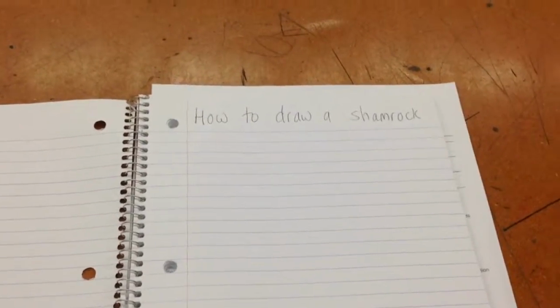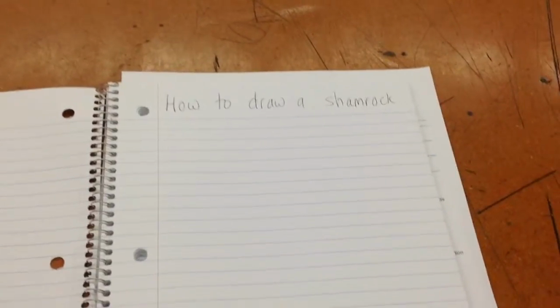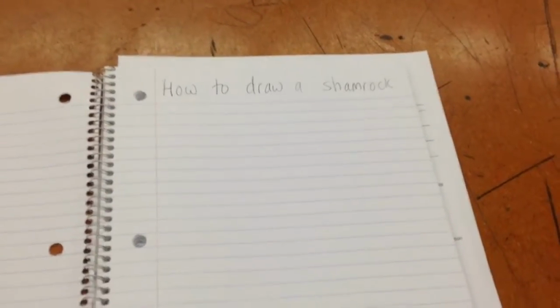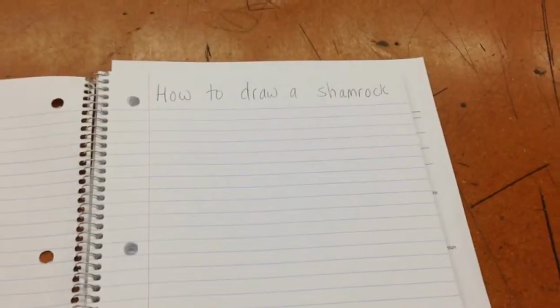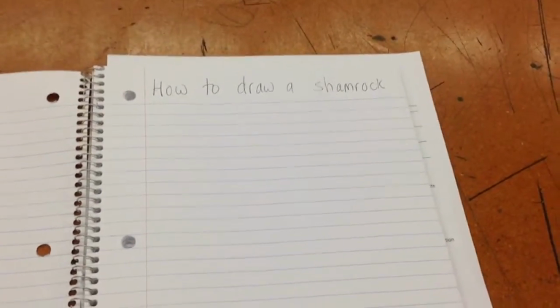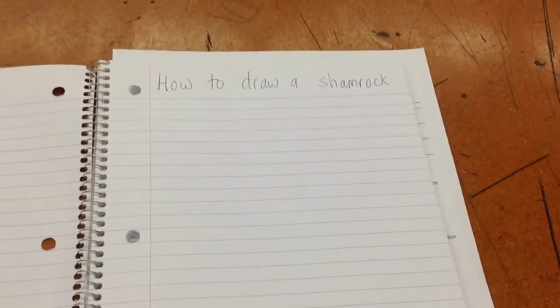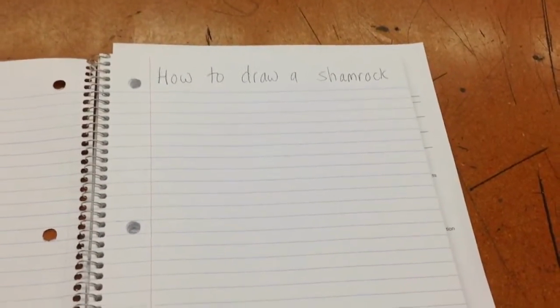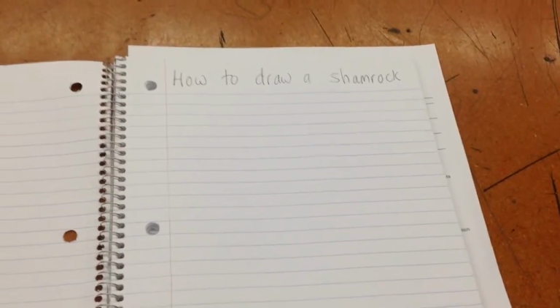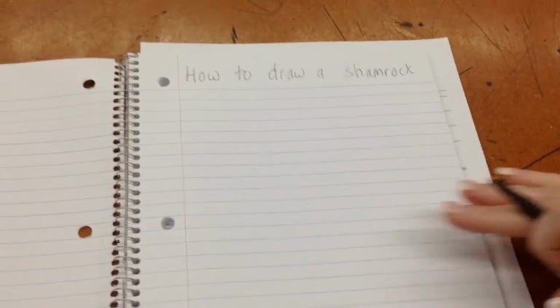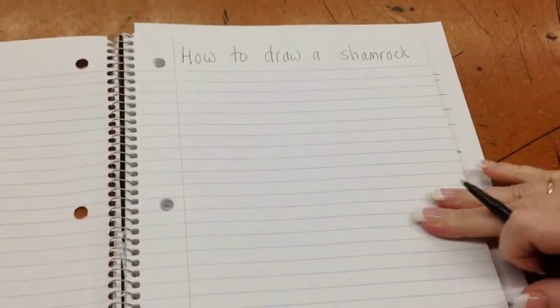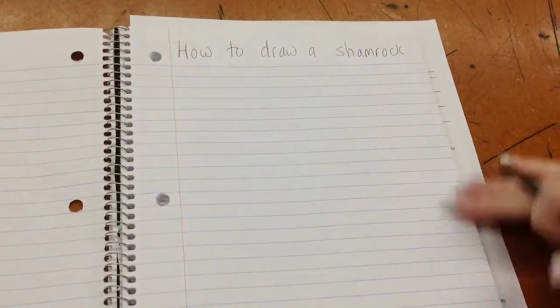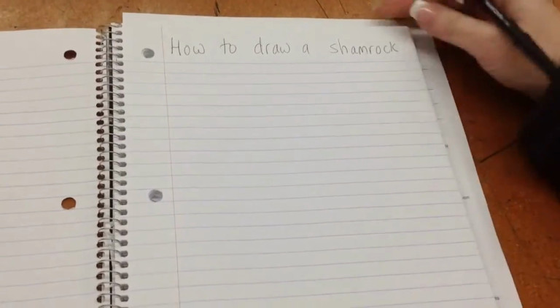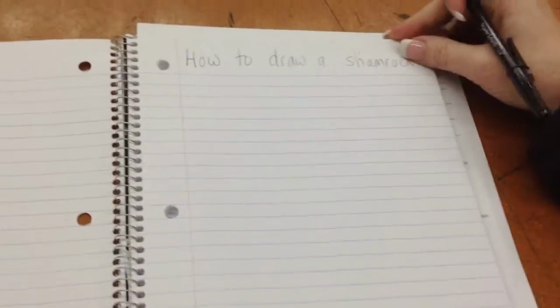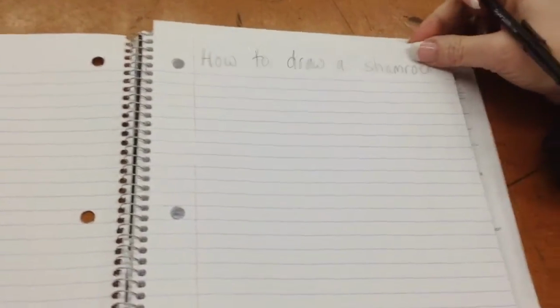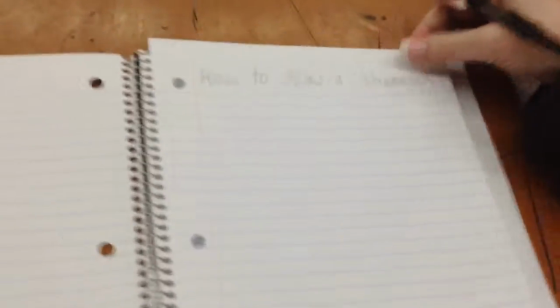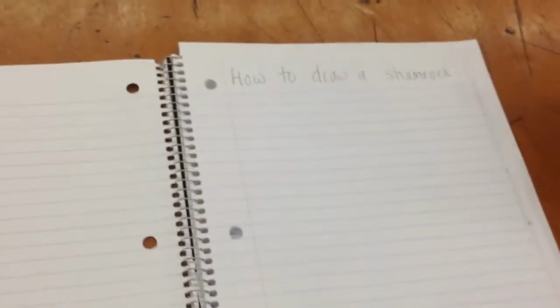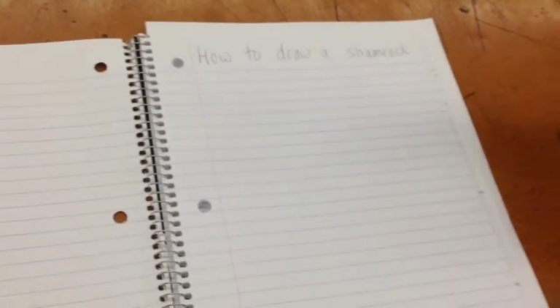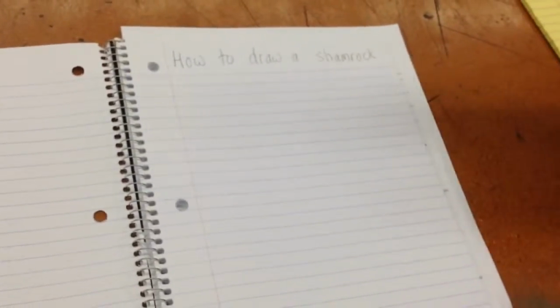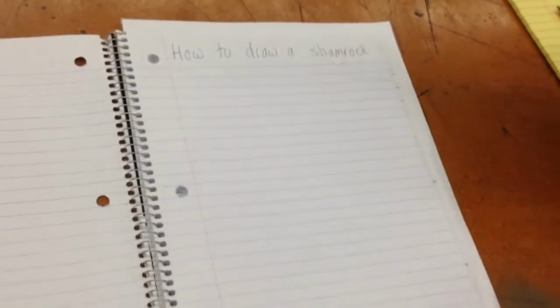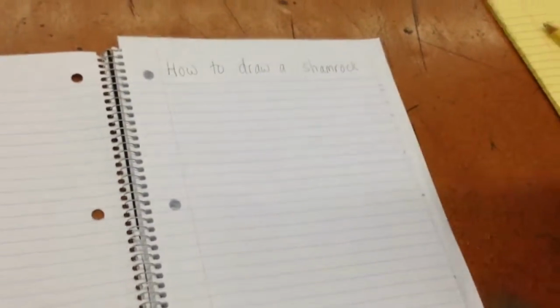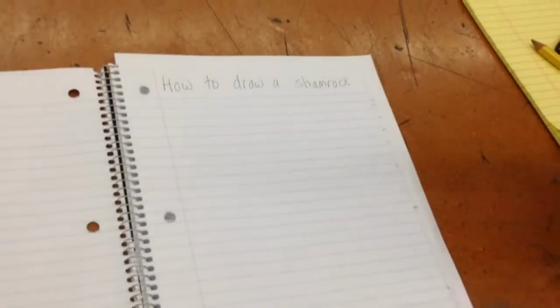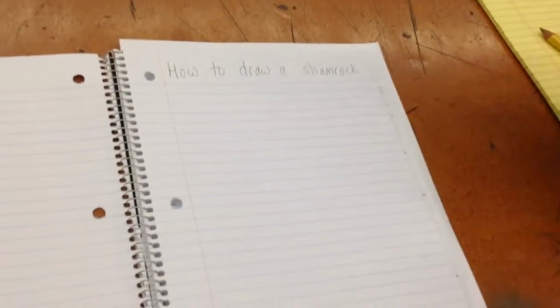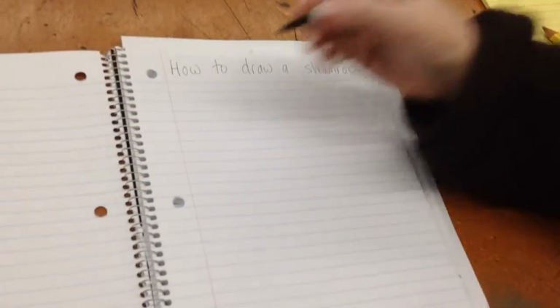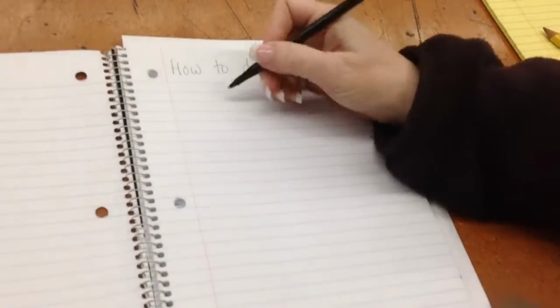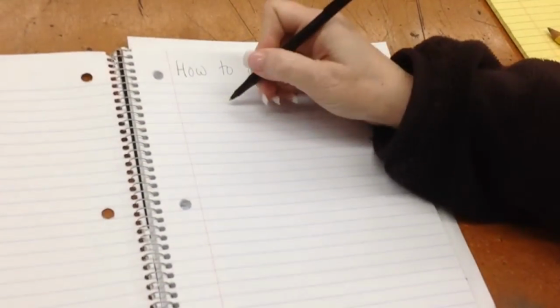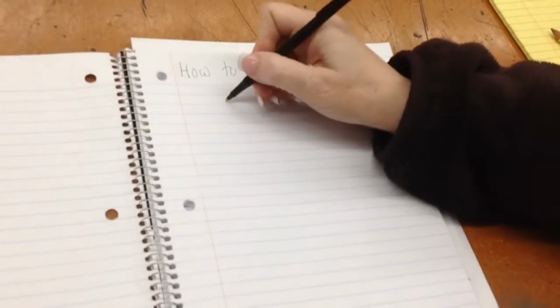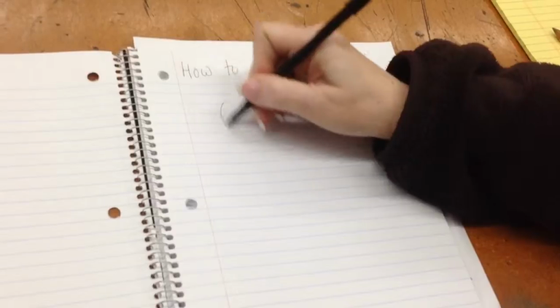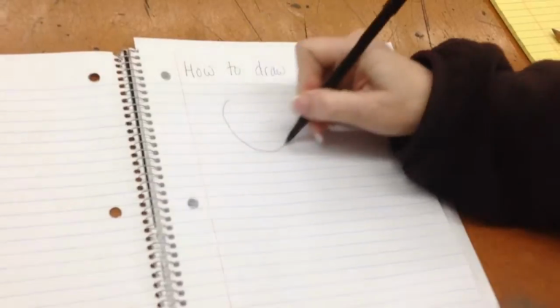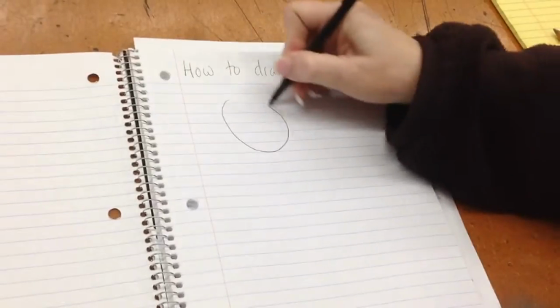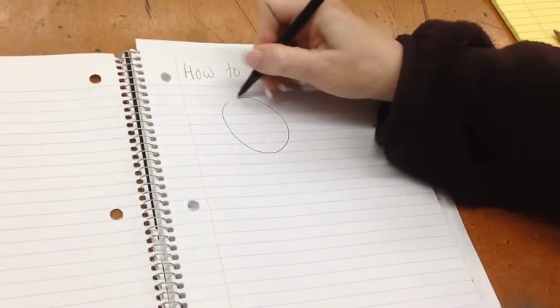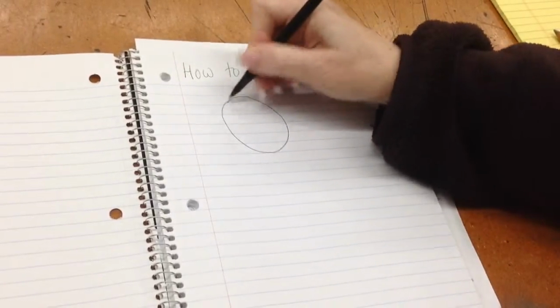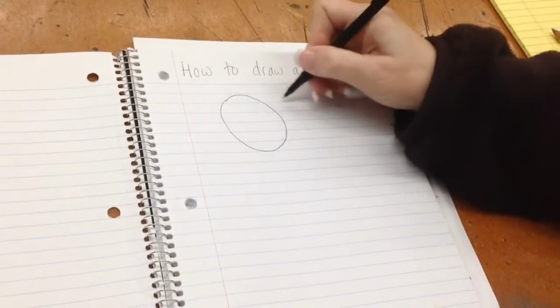How to draw a shamrock. First, we're going to use our shapes to draw it. So we're going to draw four circles, and they can overlap.